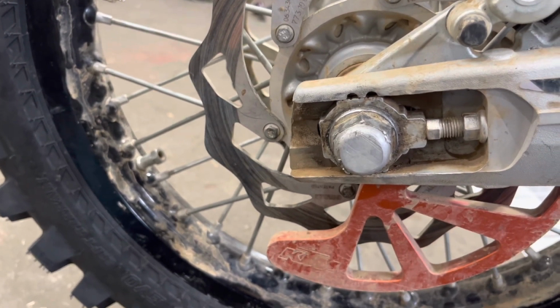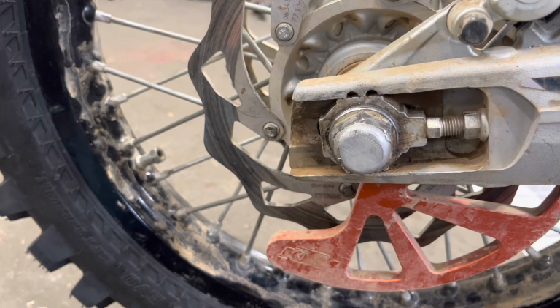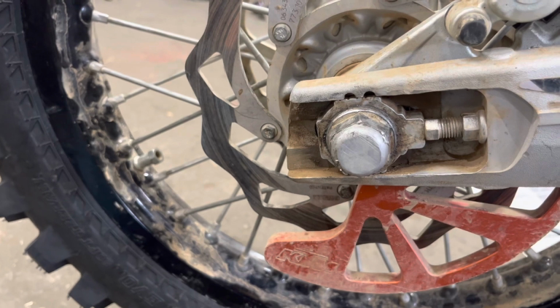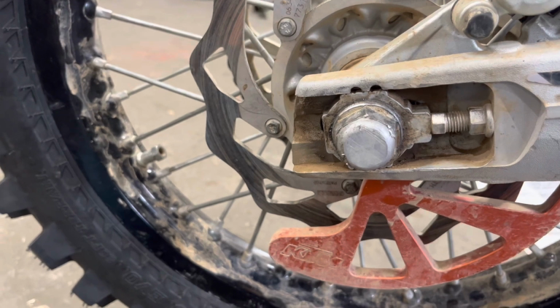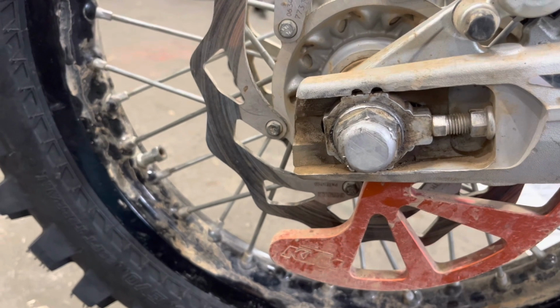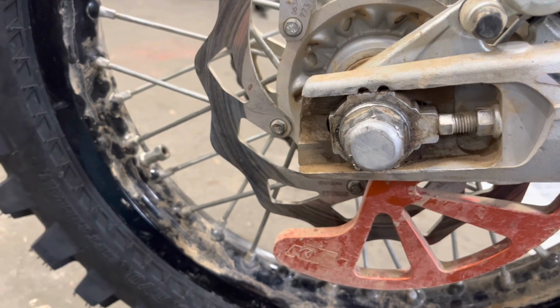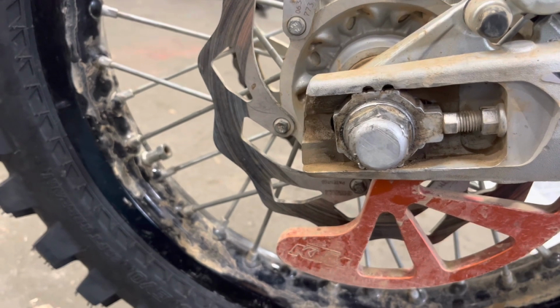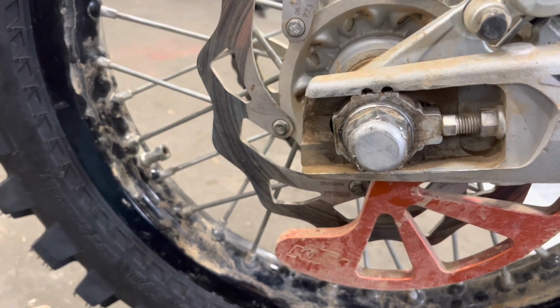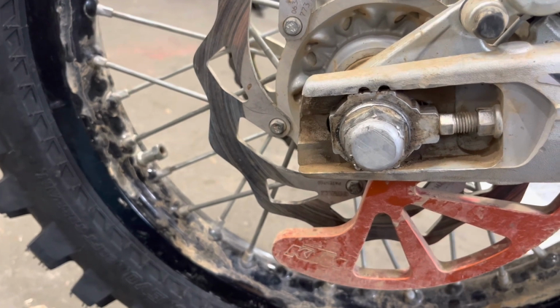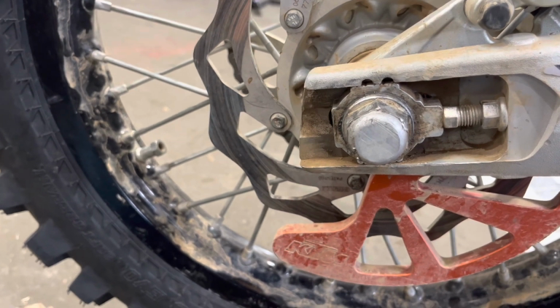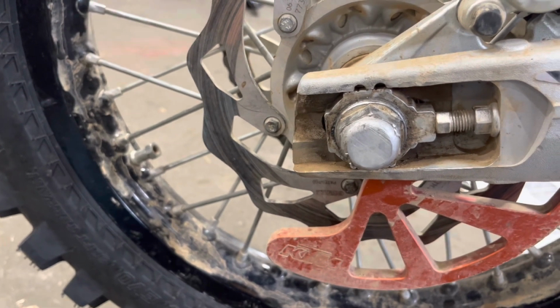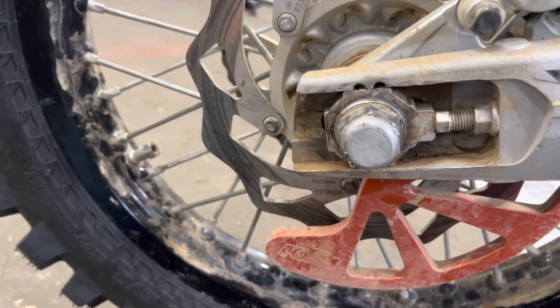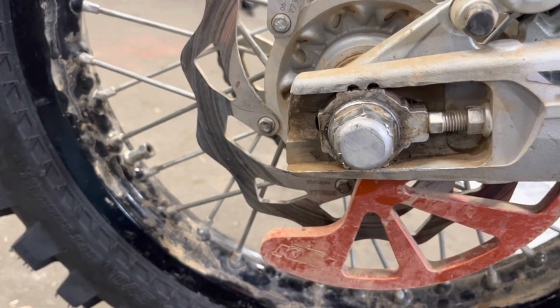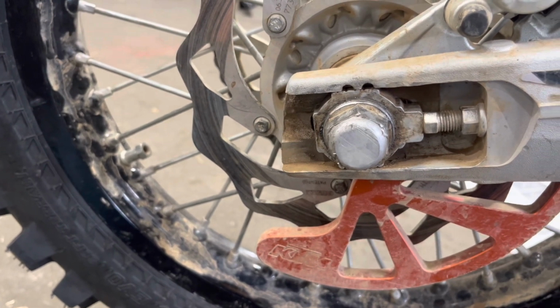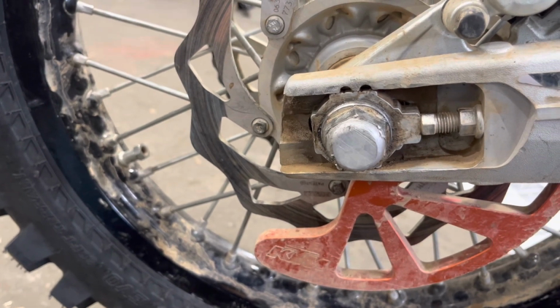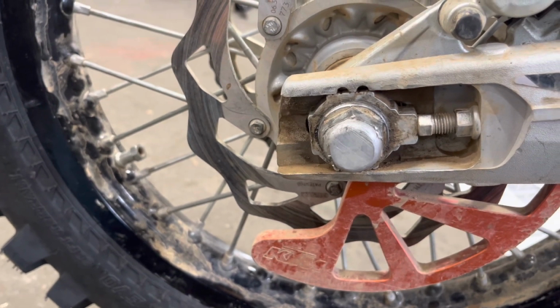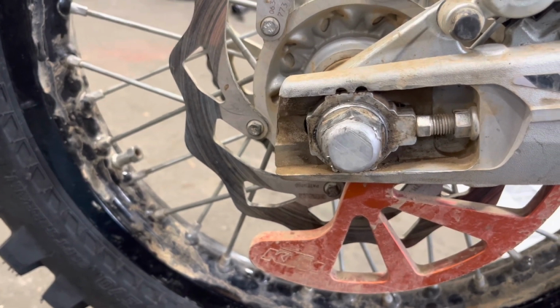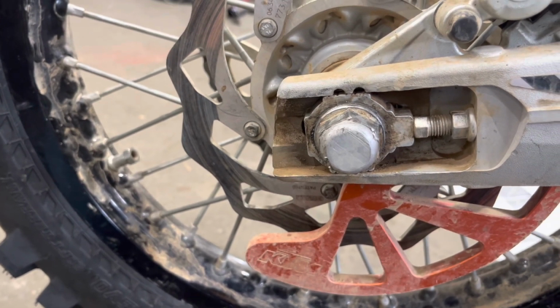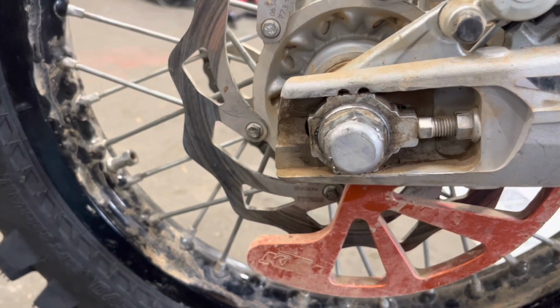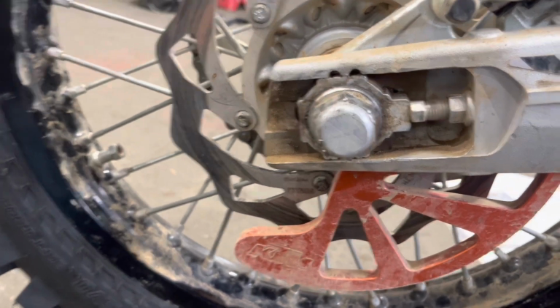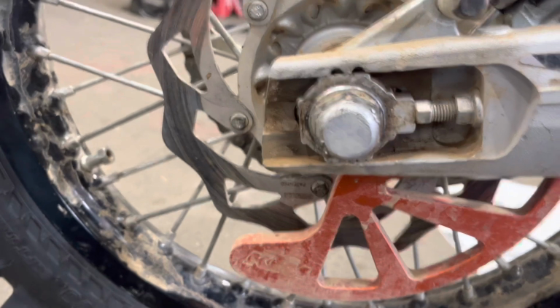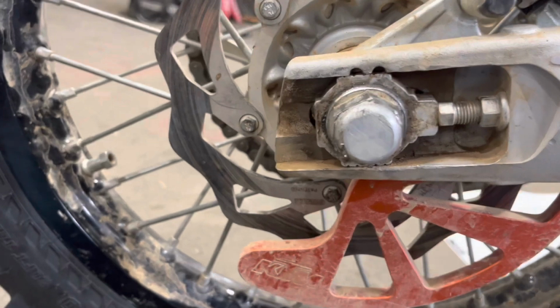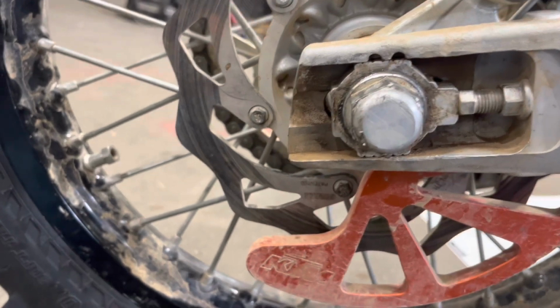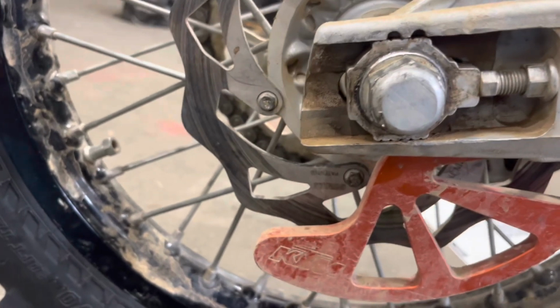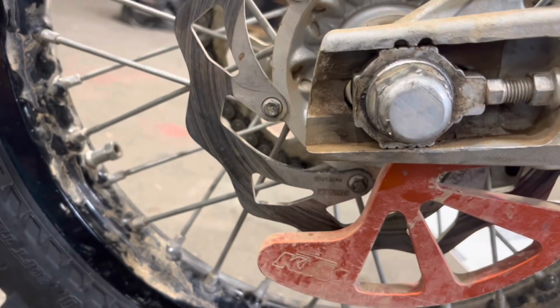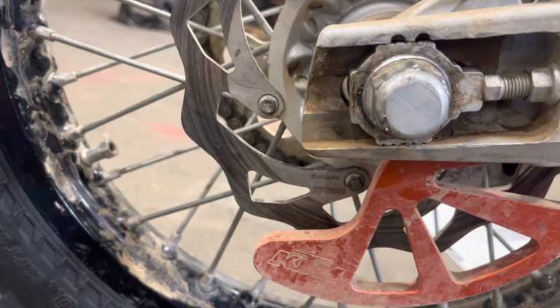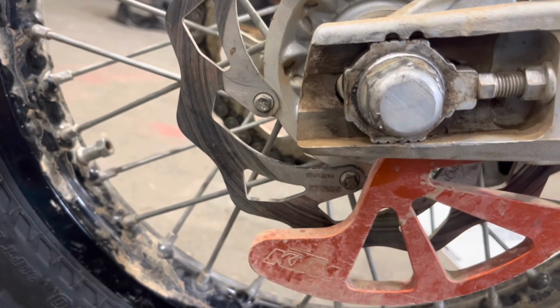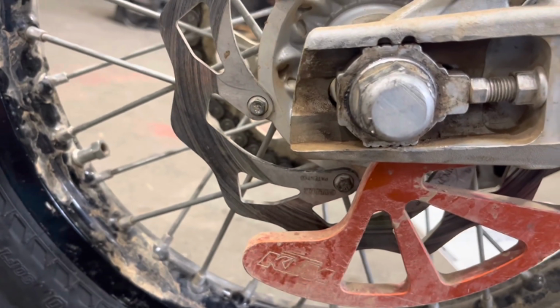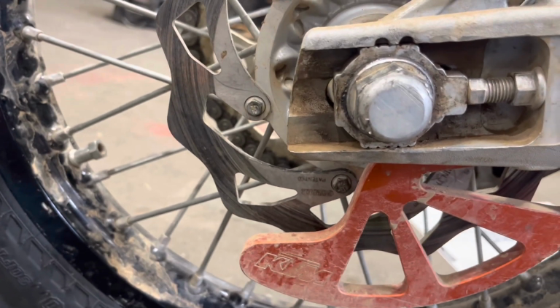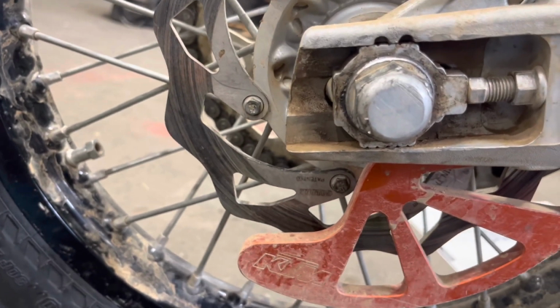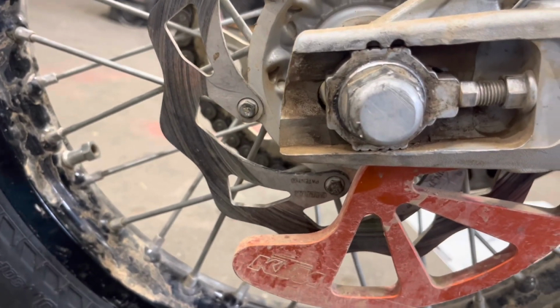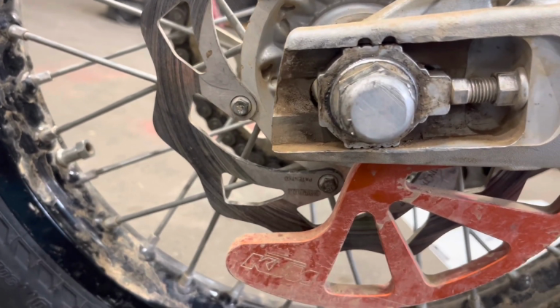I'll probably end up backing it off, repositioning both adjusters to make sure they're spot on, and then re-tightening it up.